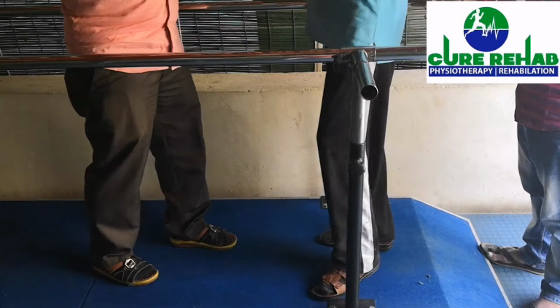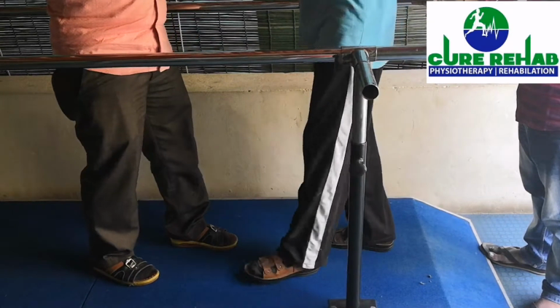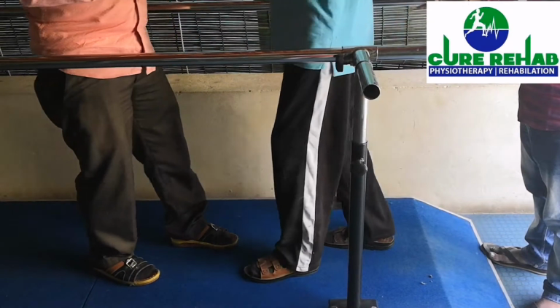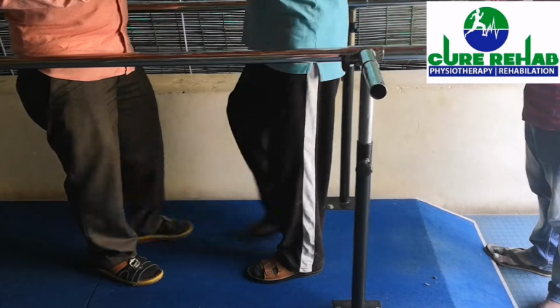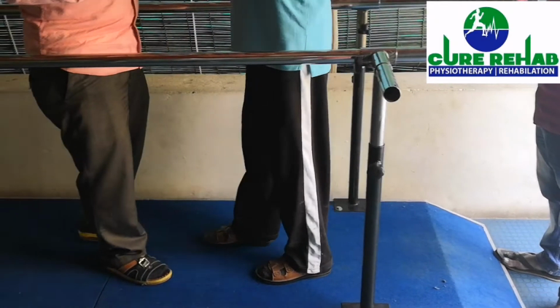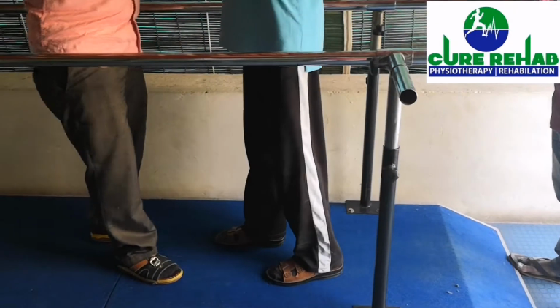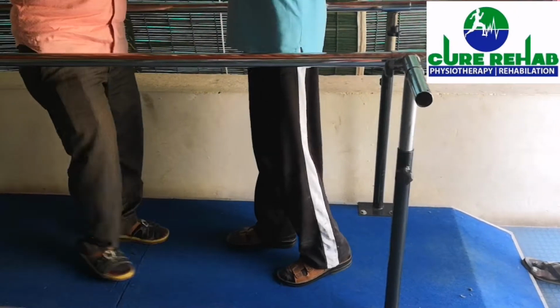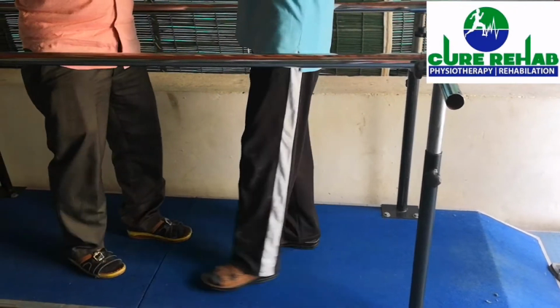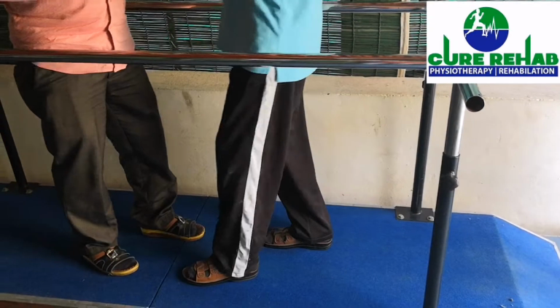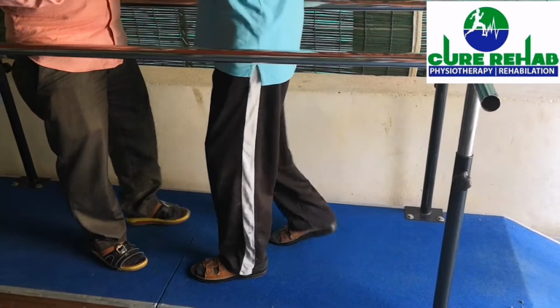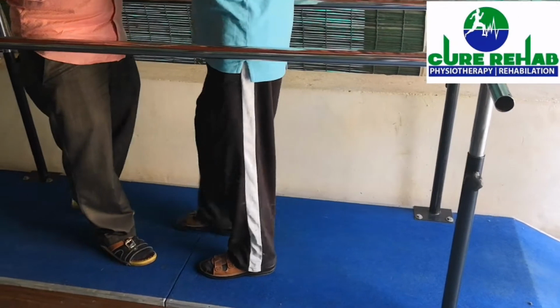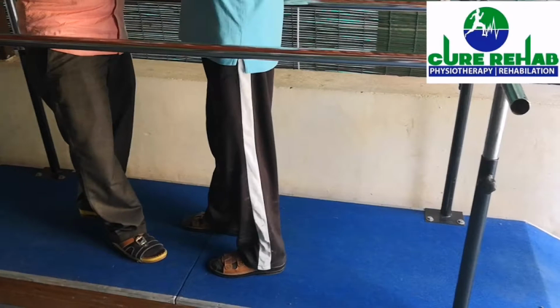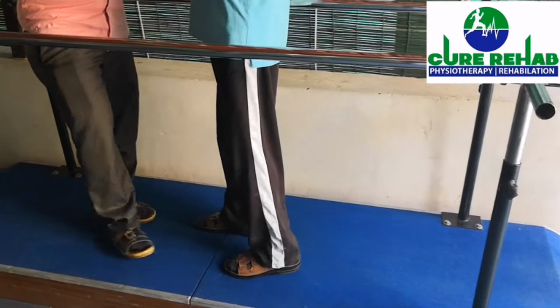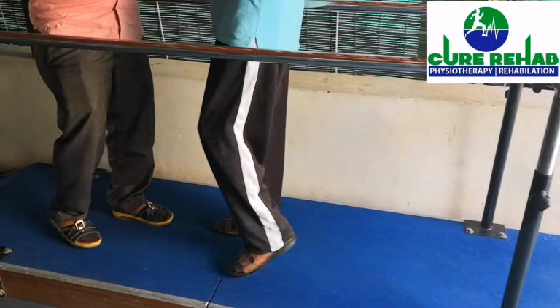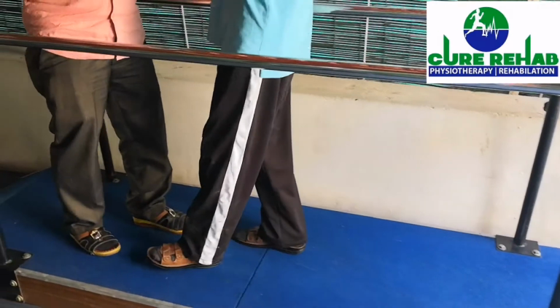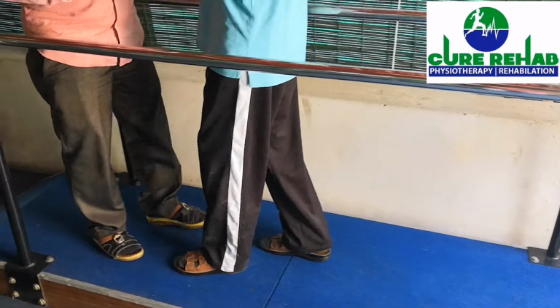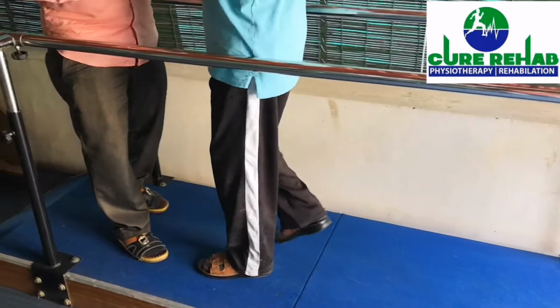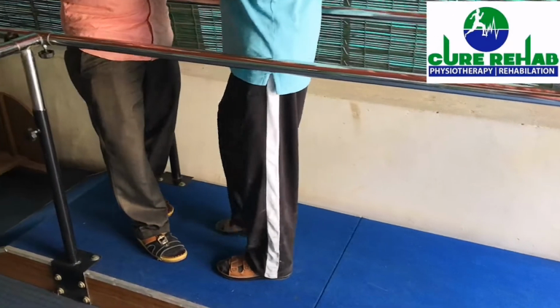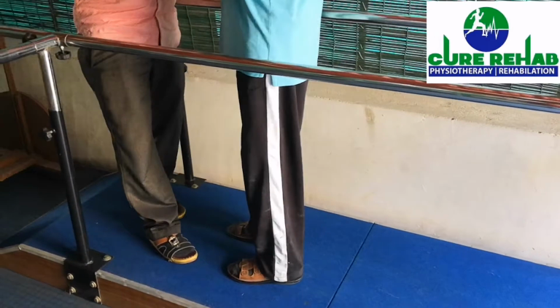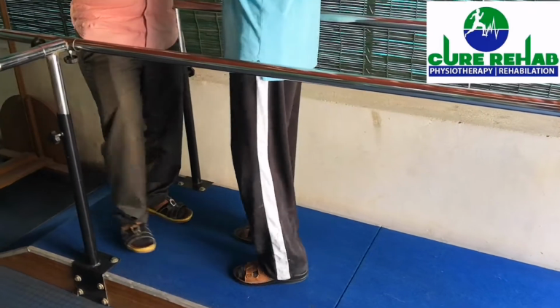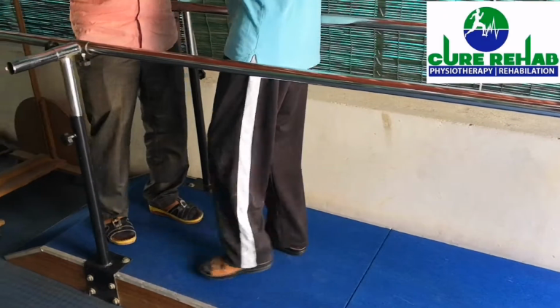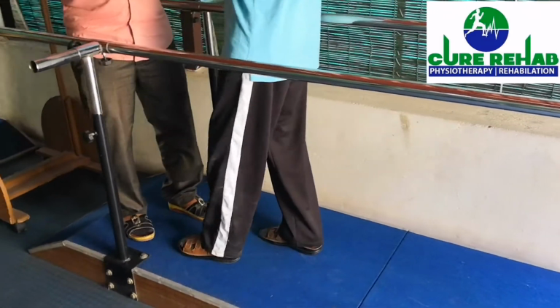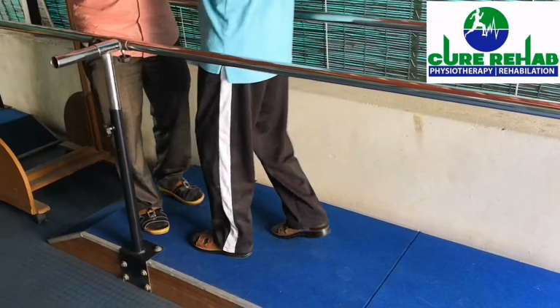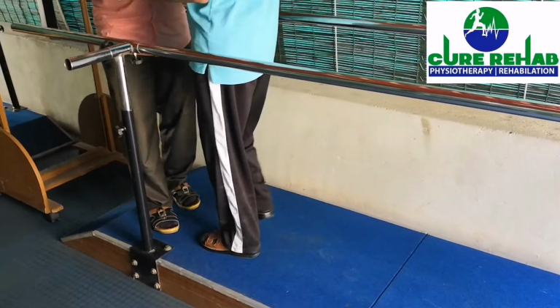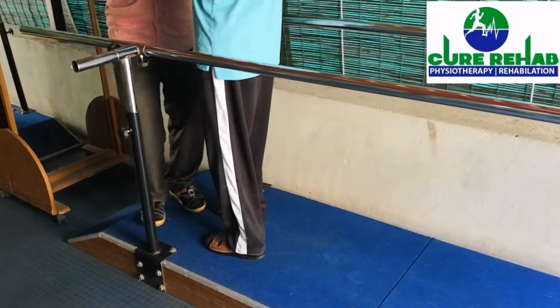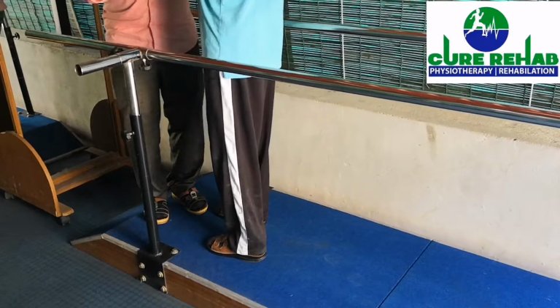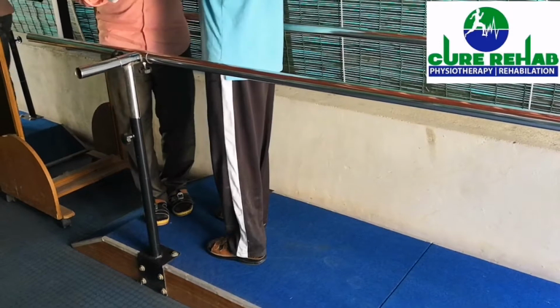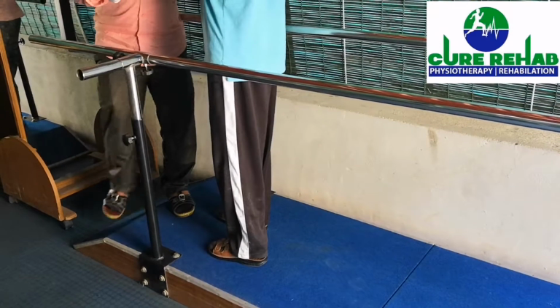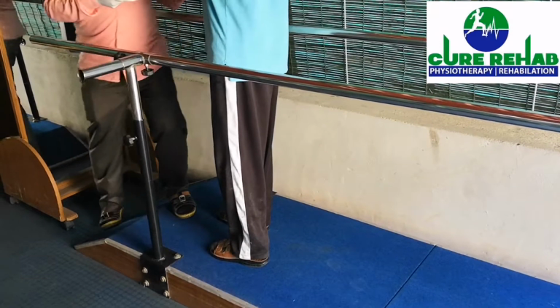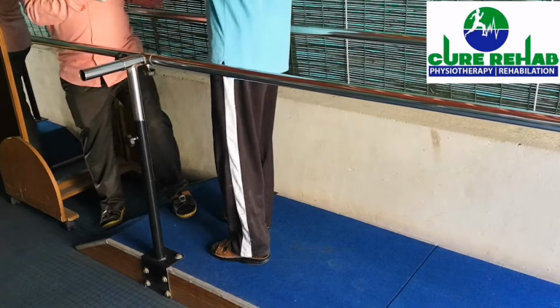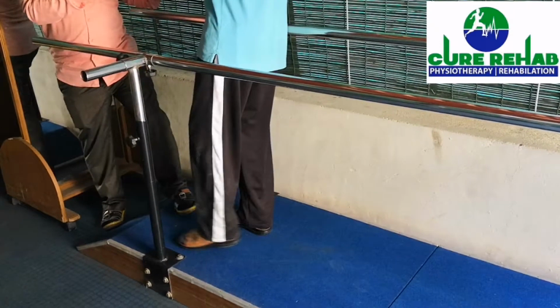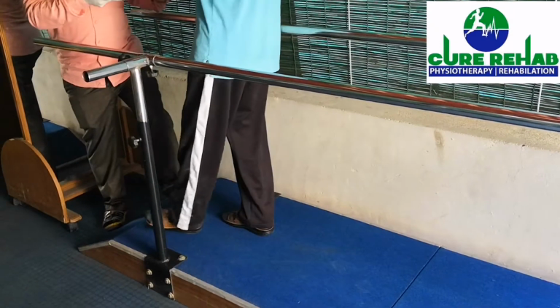Now come in front sir. This is called the front walking. On the affected side, total weight bearing is going on. So it is going for the affected side, the weight bearing will be there.